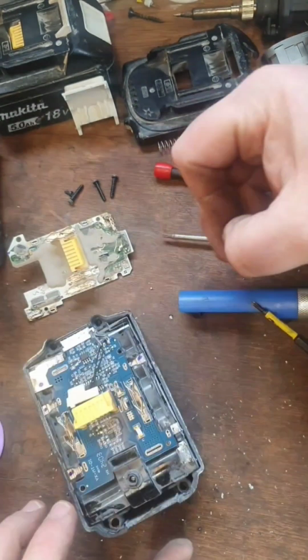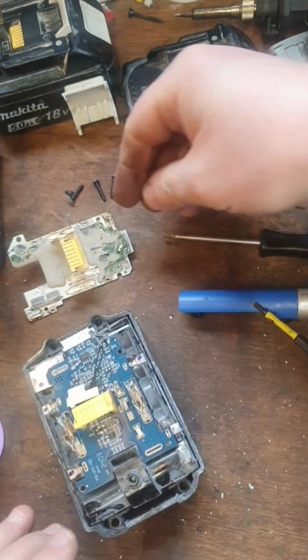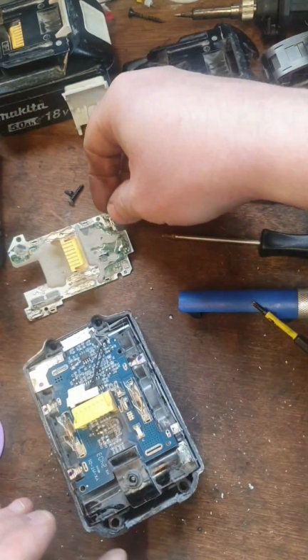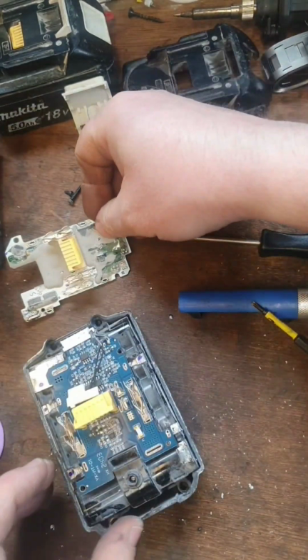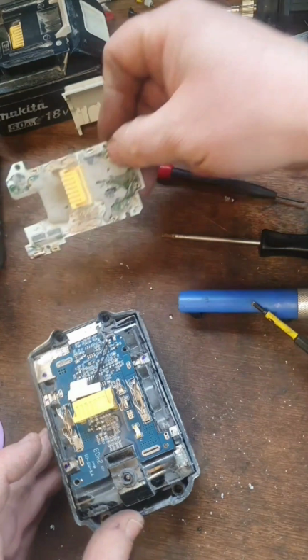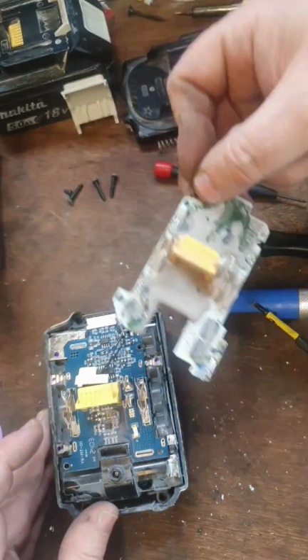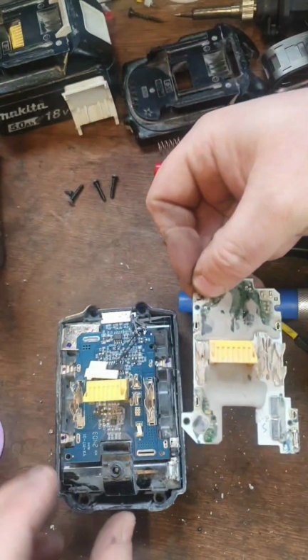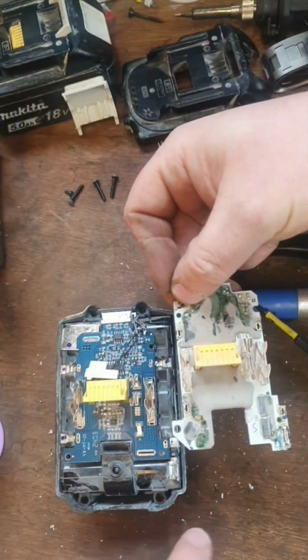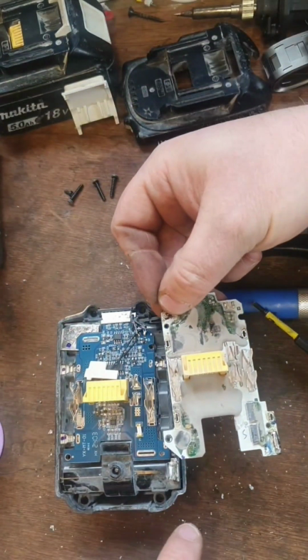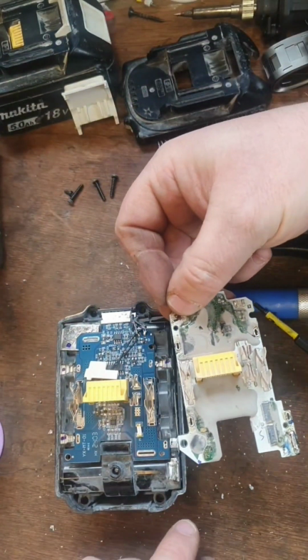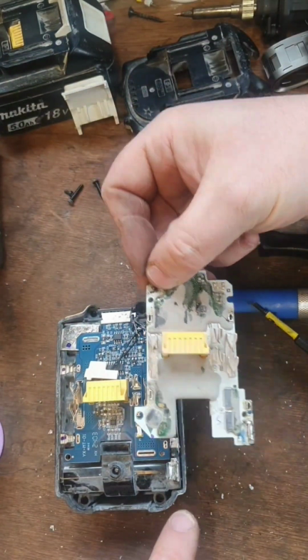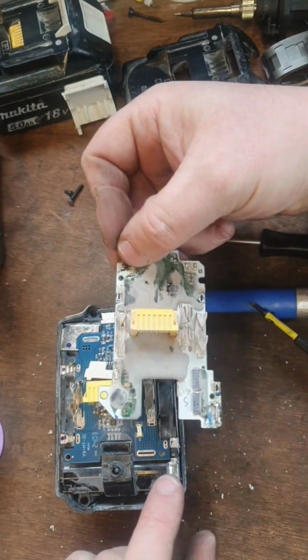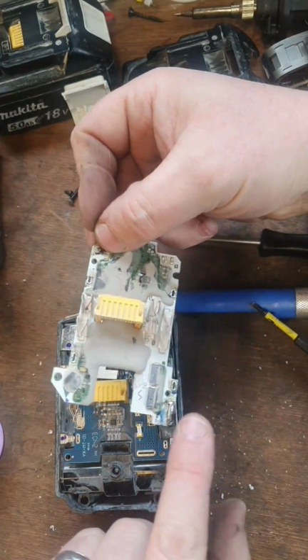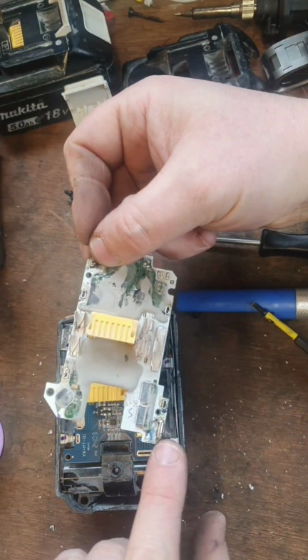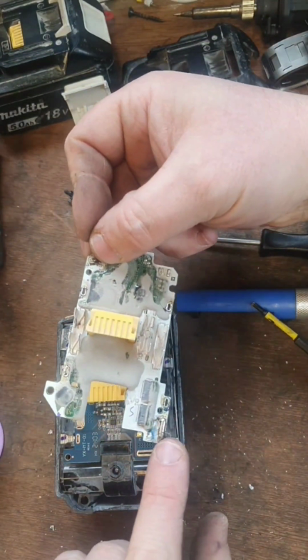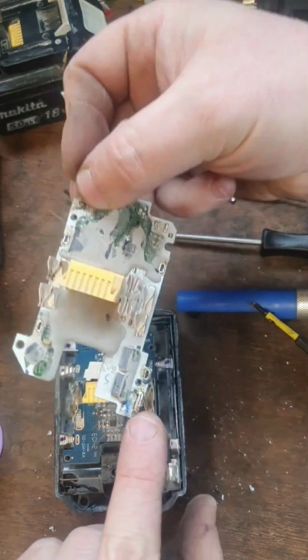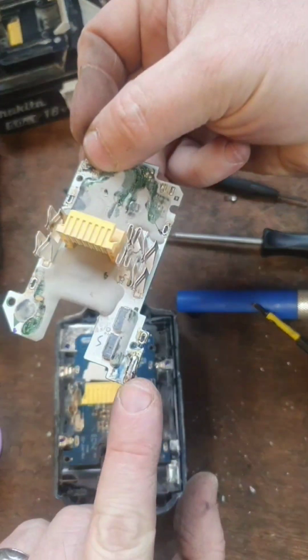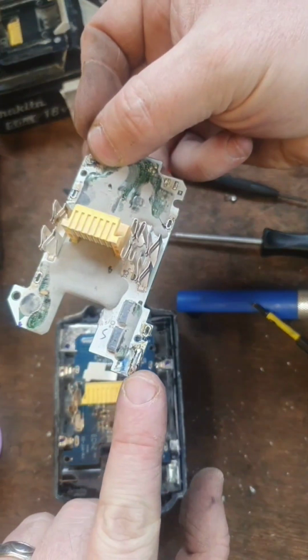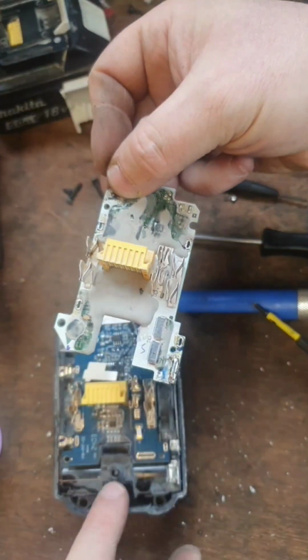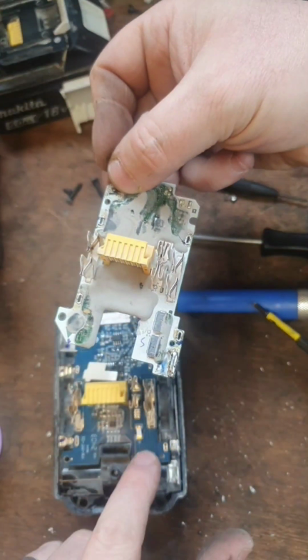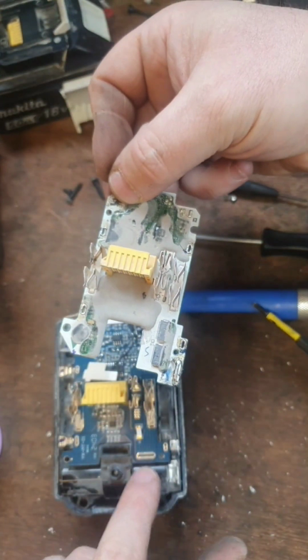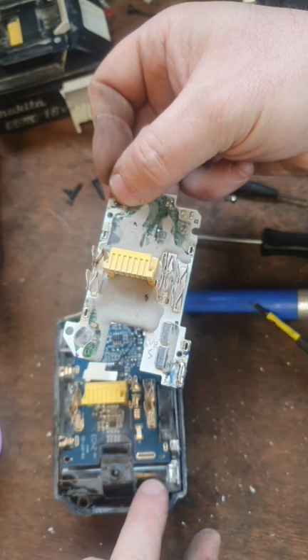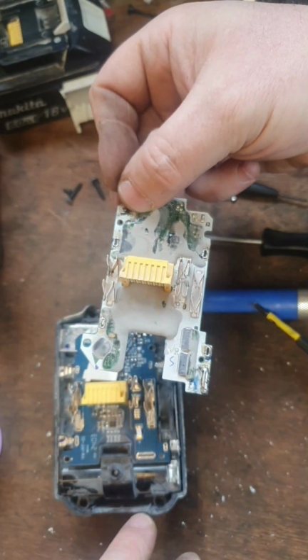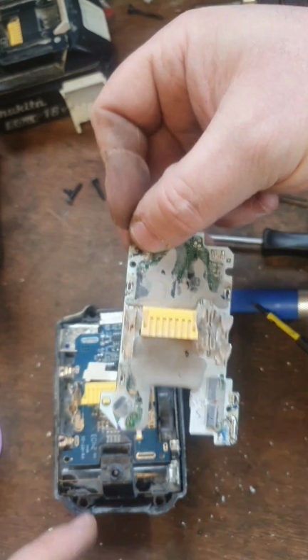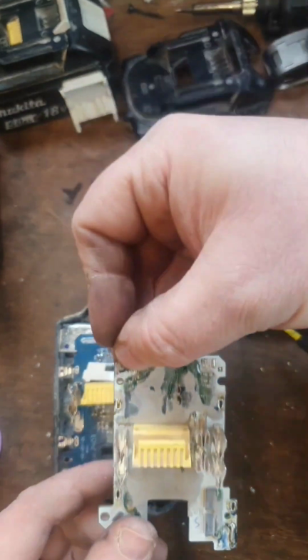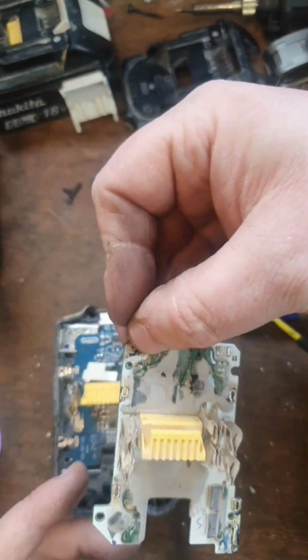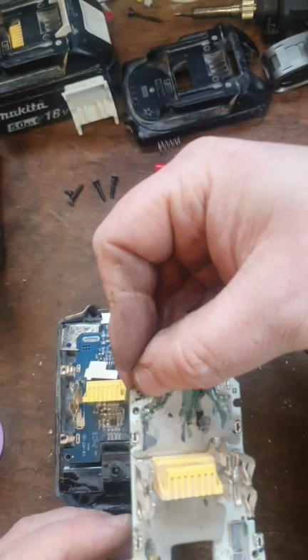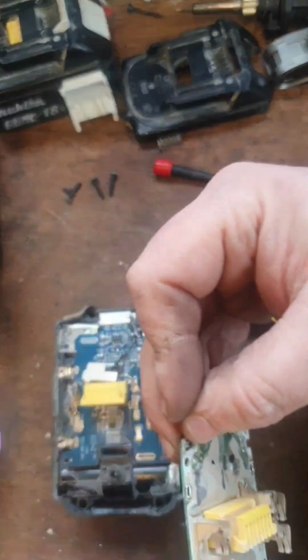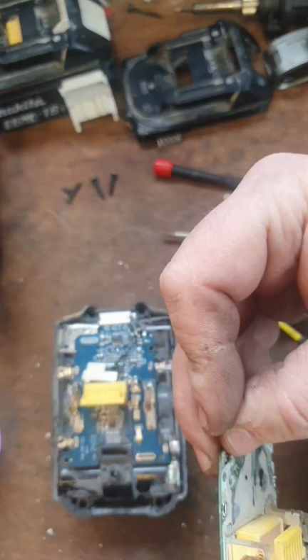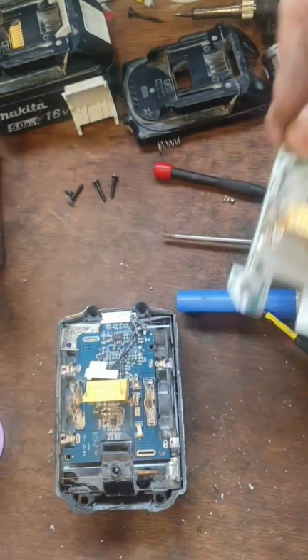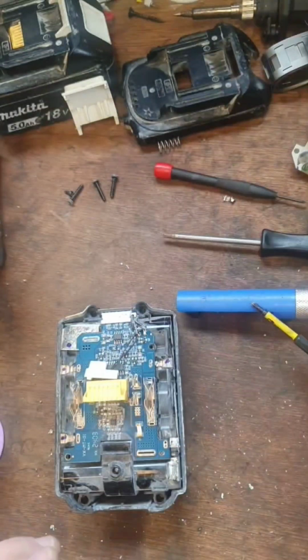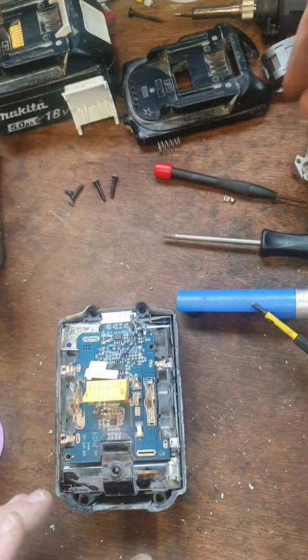If you see, the connections are different. You see this connection was done at the side, and this is coming out here, so I'm going to have to make a little bit of a connector for it.